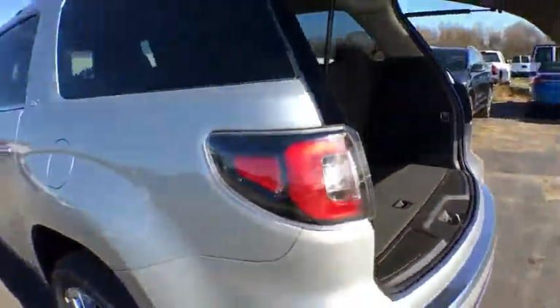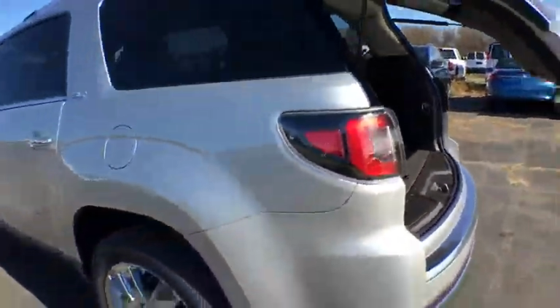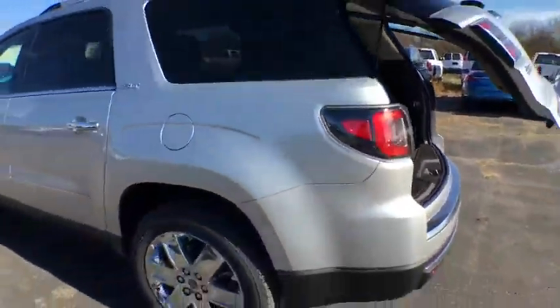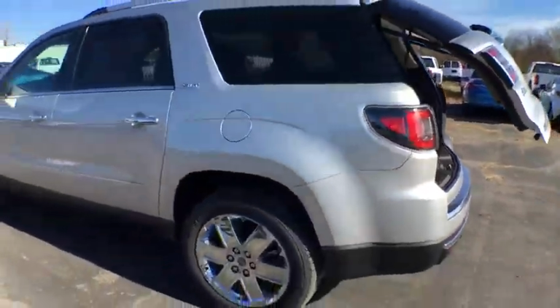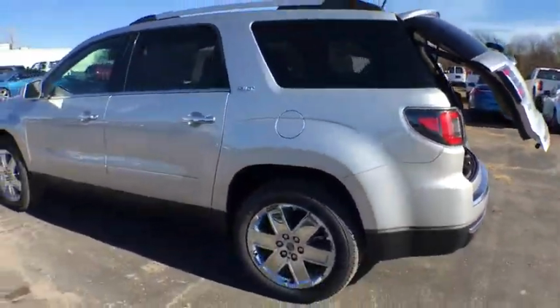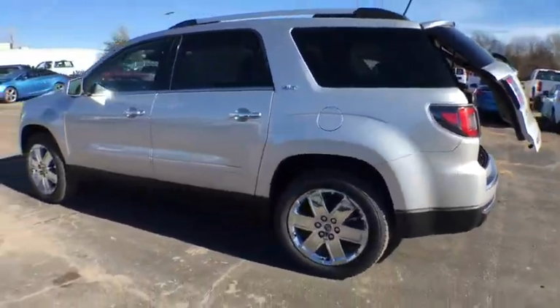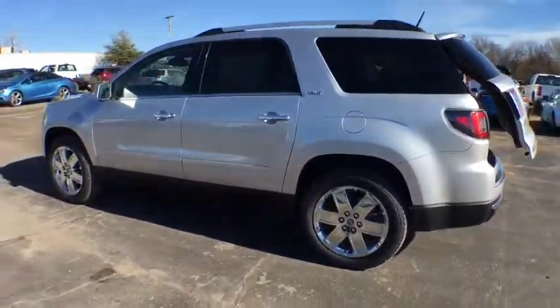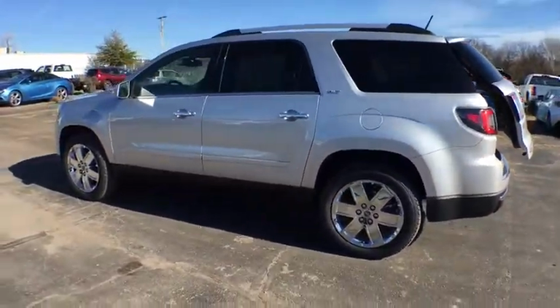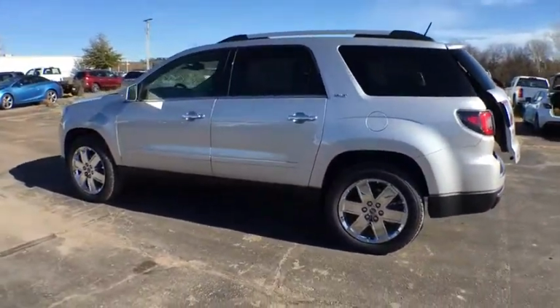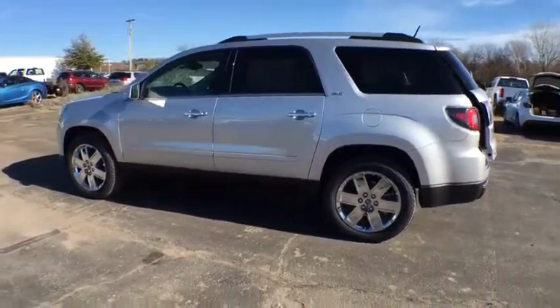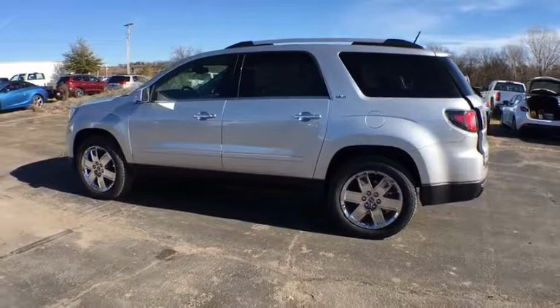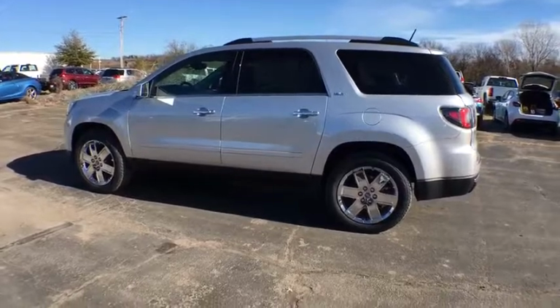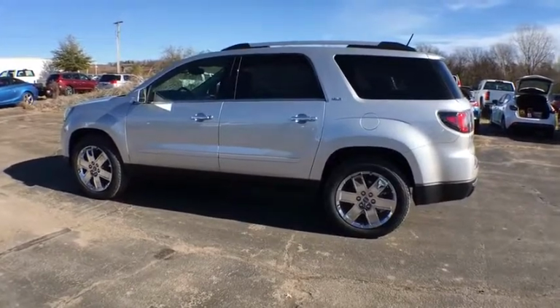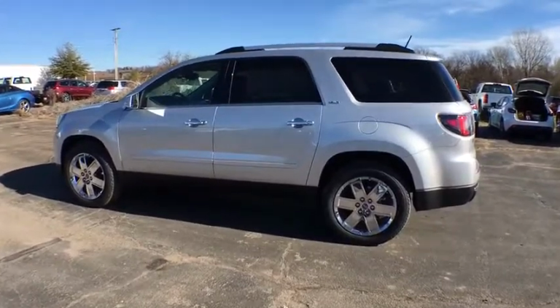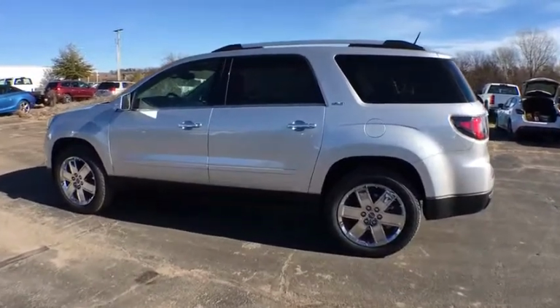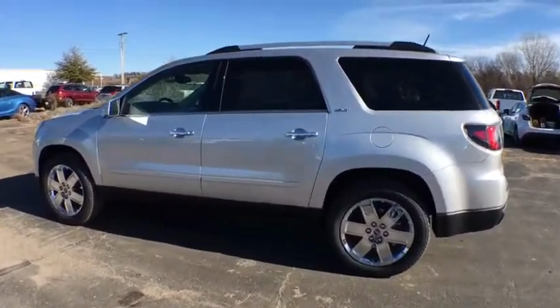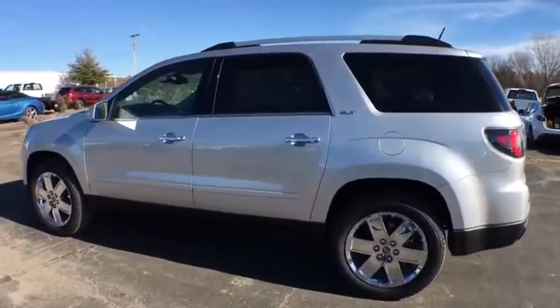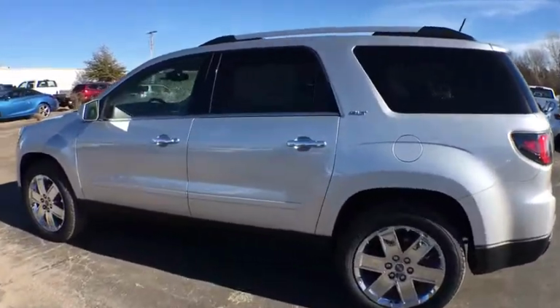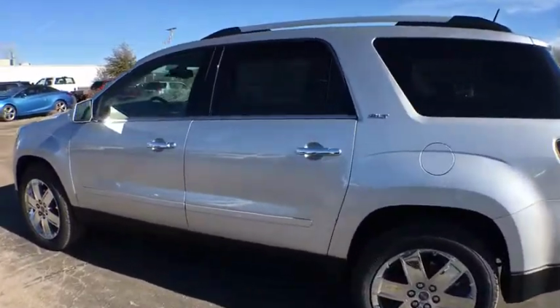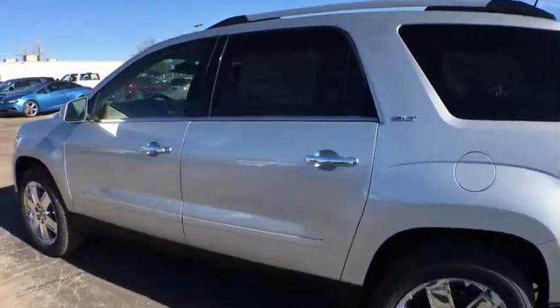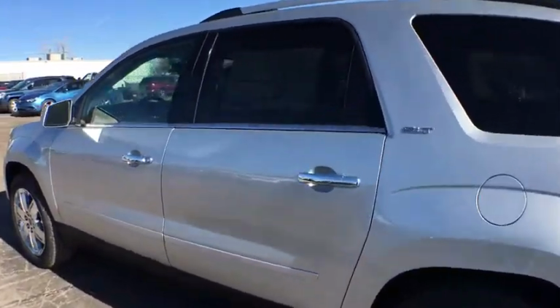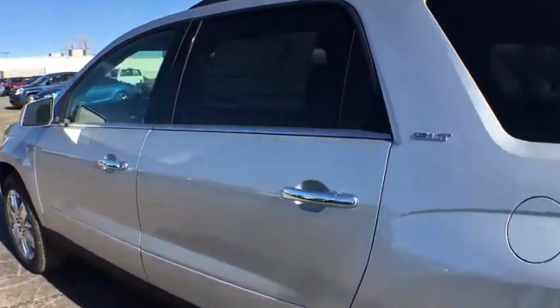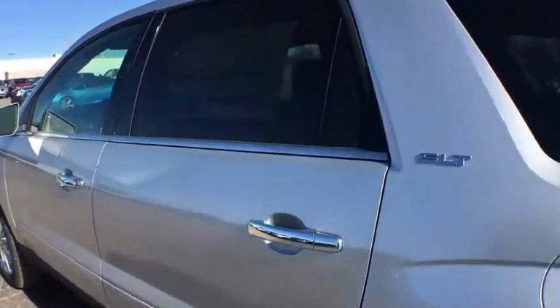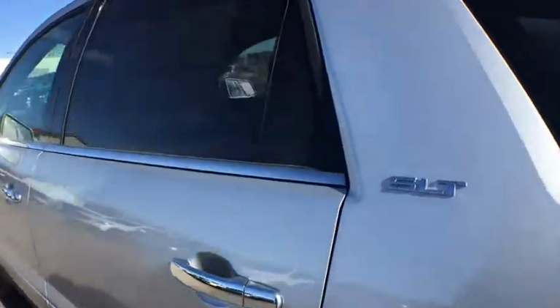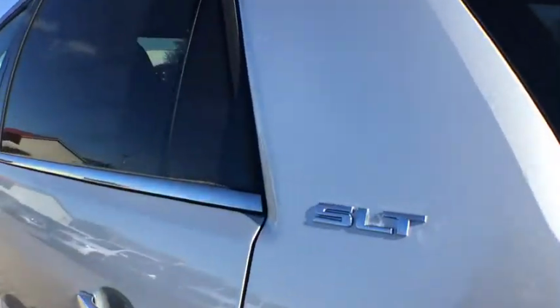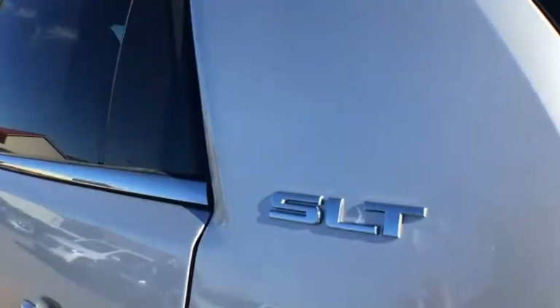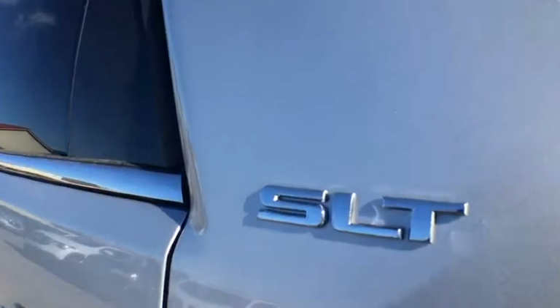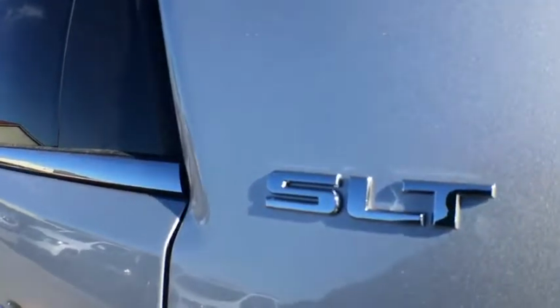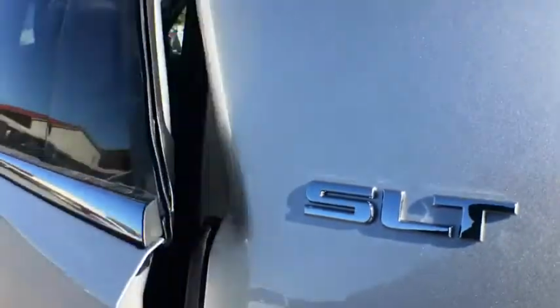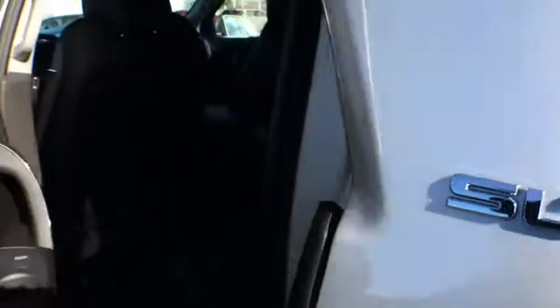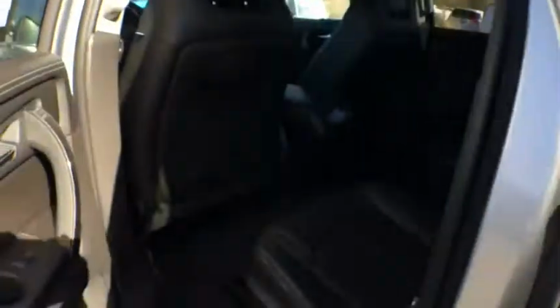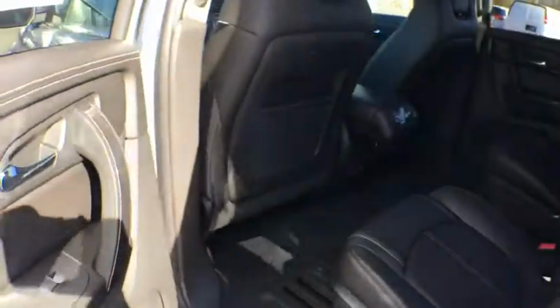Lane departure warning. Power liftgate. Bluetooth. Leather-wrapped steering wheel. Power steering. Adjustable steering wheel. Cruise control. Four-wheel disc brakes. Auto-dimming rear-view mirror.